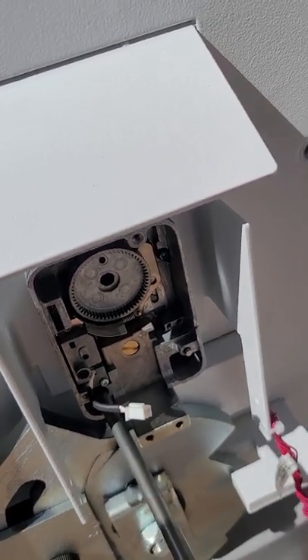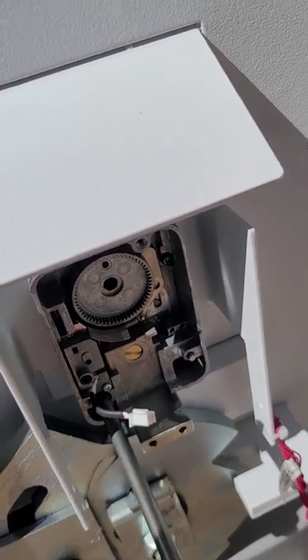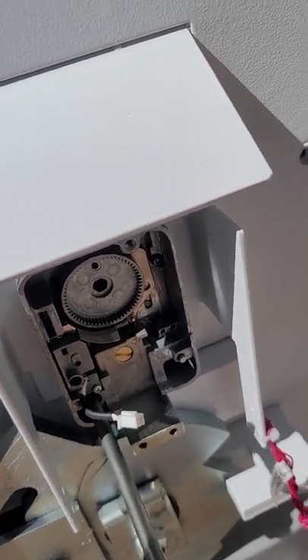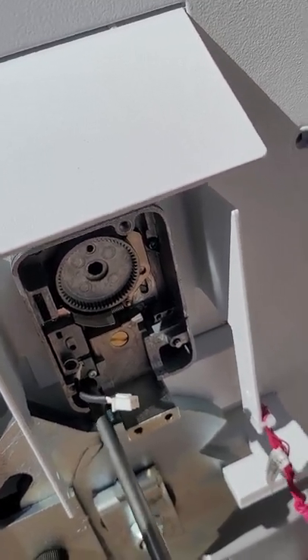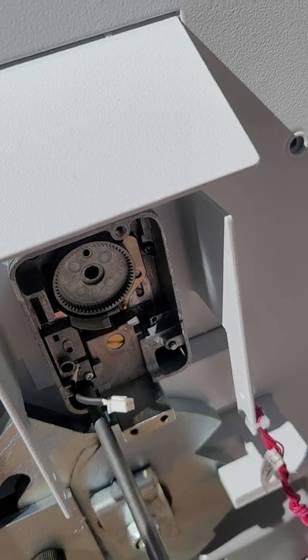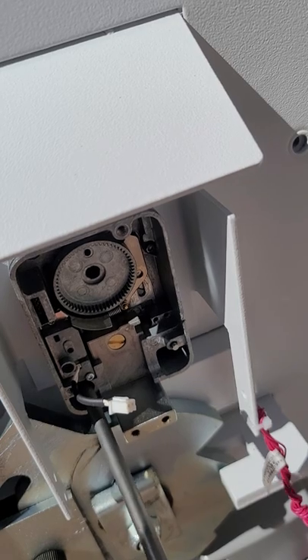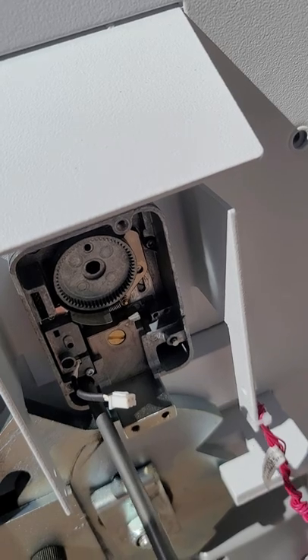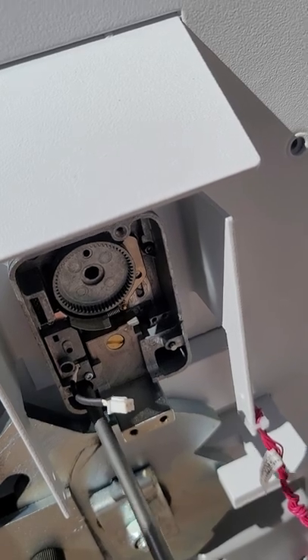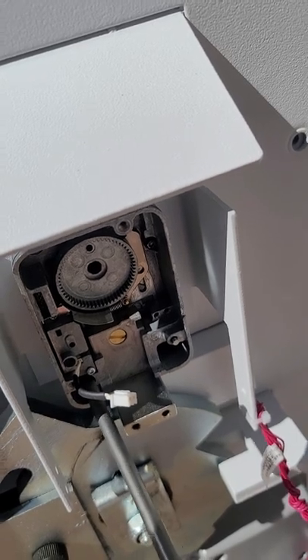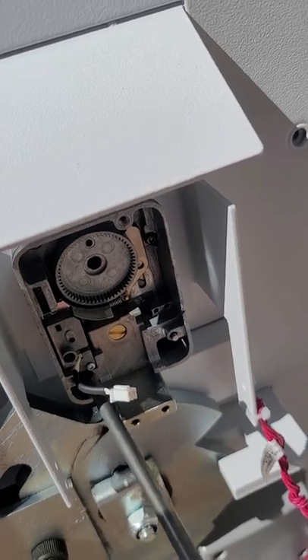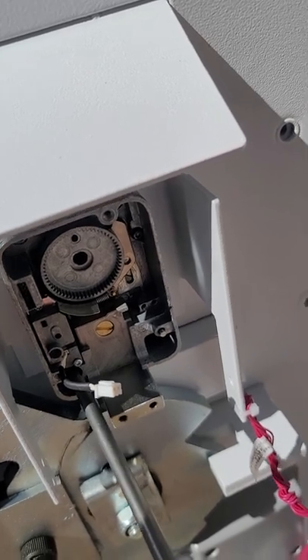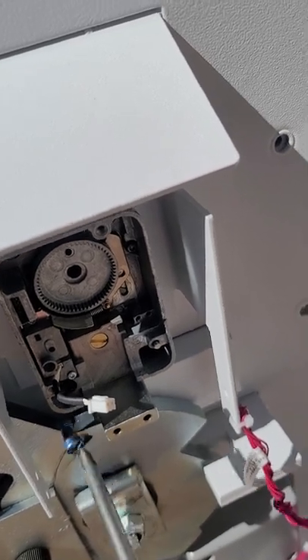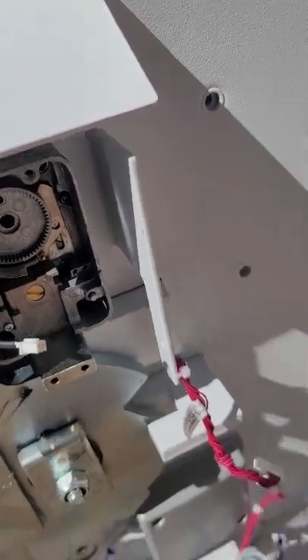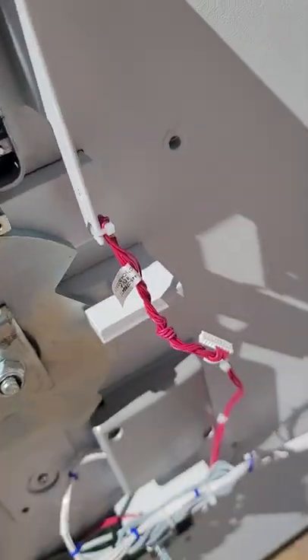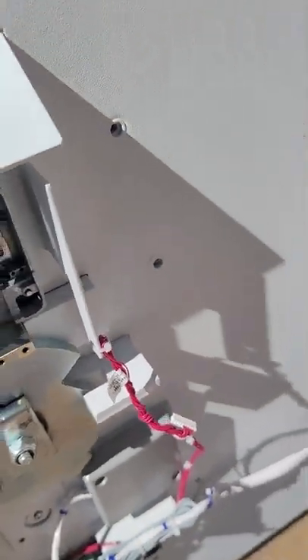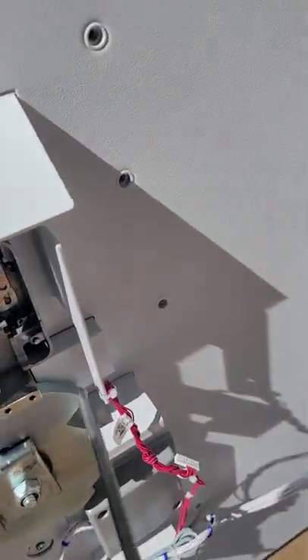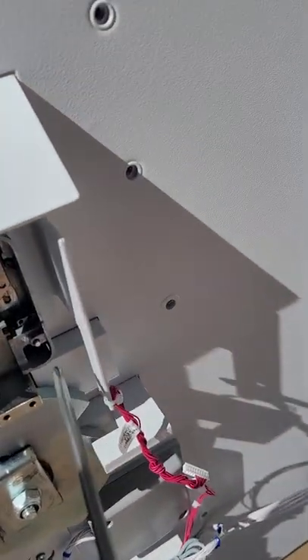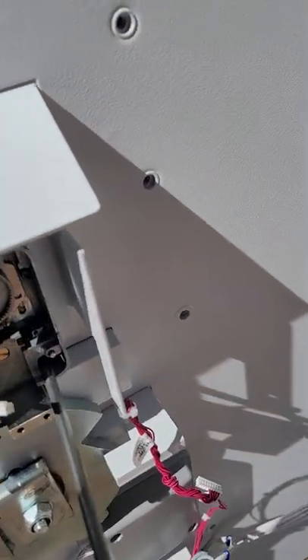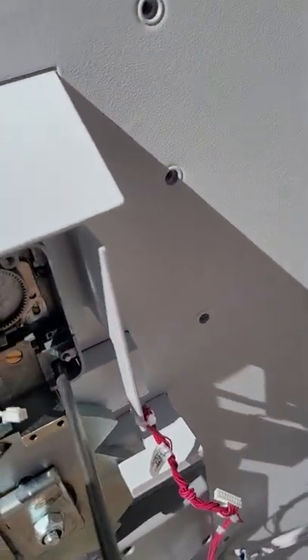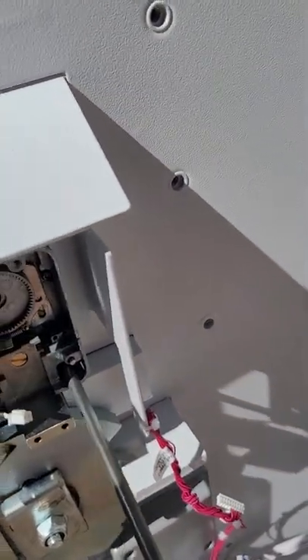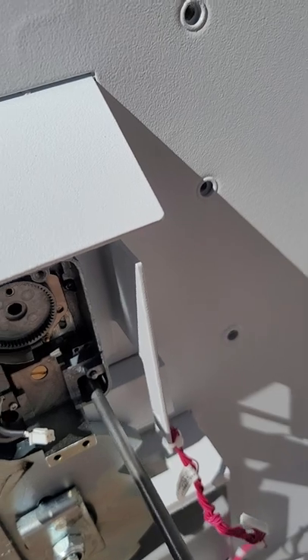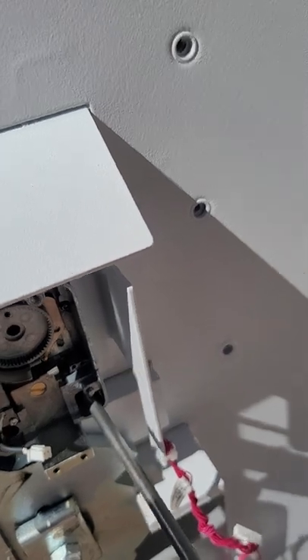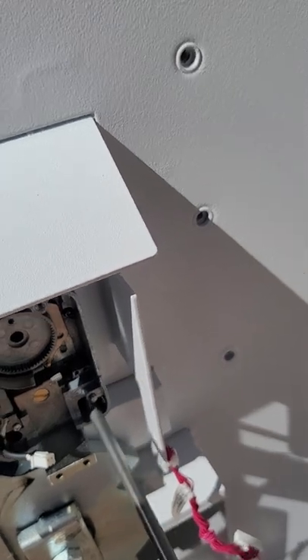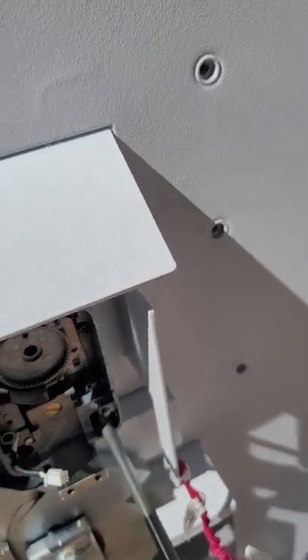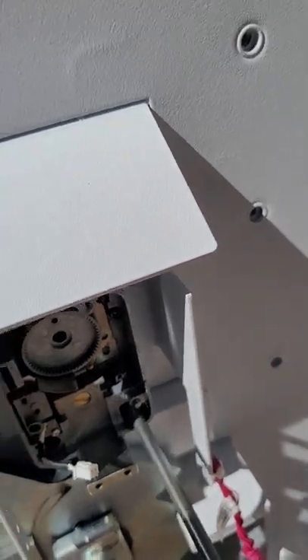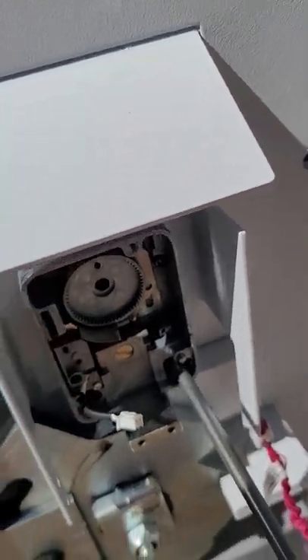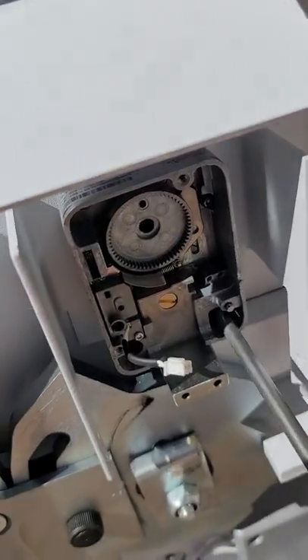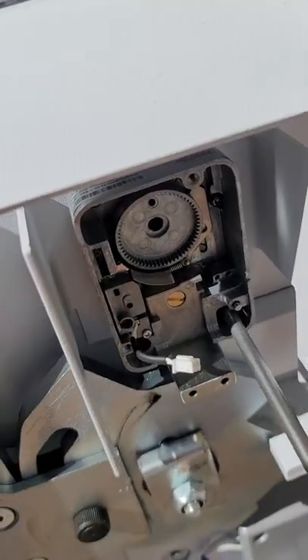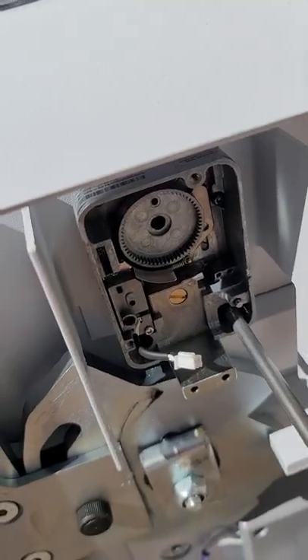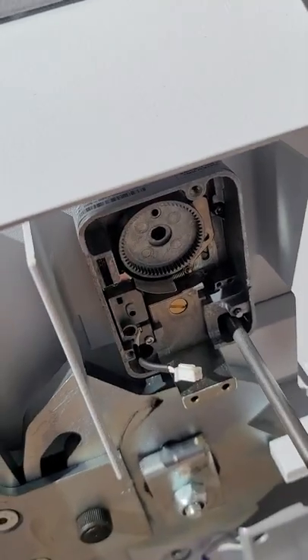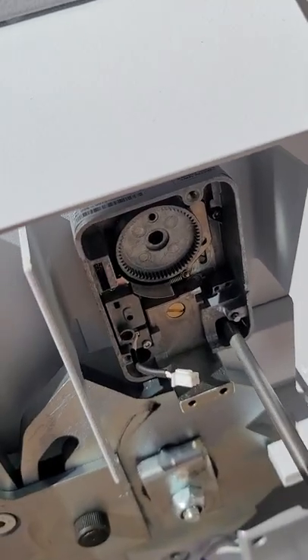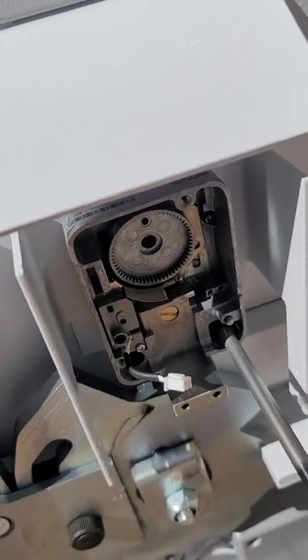You're going to be using the same hardware from the old machine — everything you remove from the old machine you're going to put here. I'll make a video on how to remove the other lock, the mechanical lock.